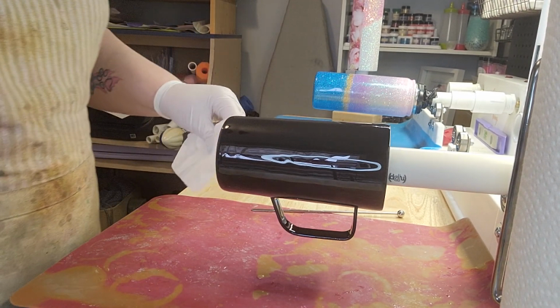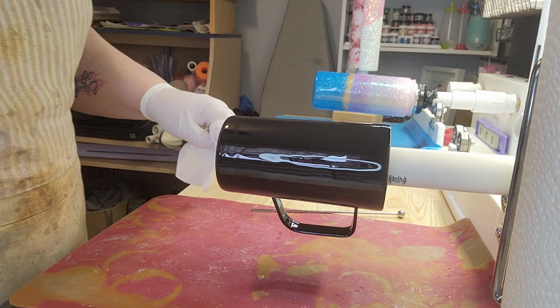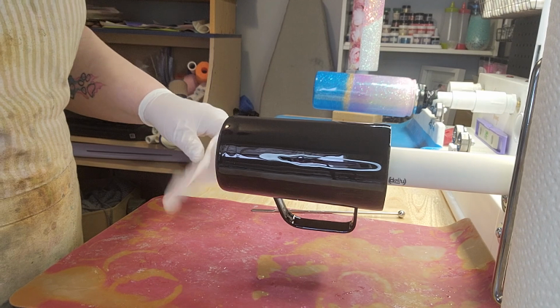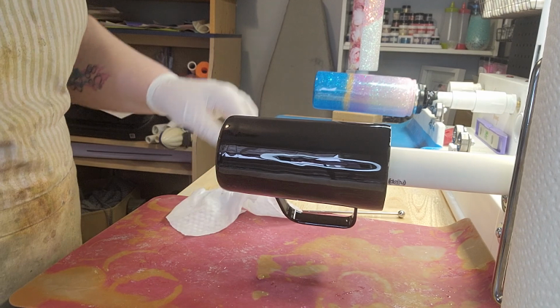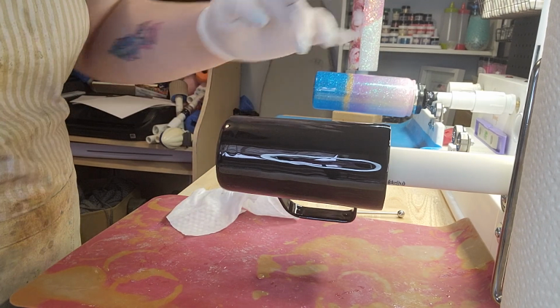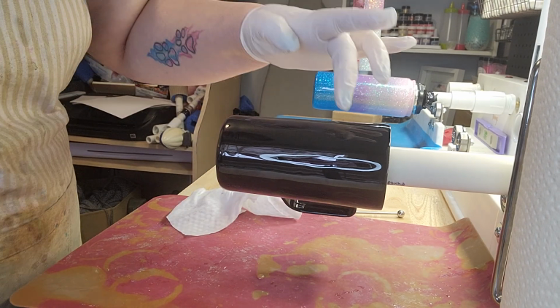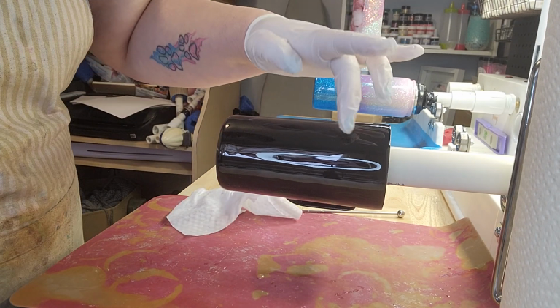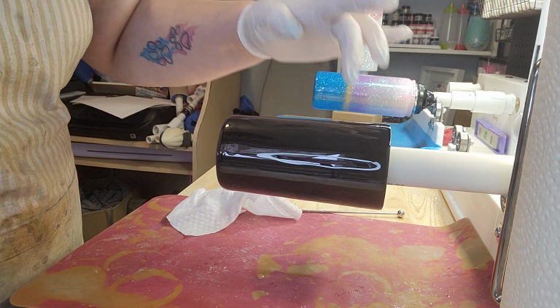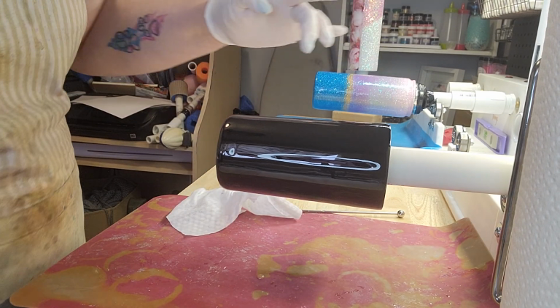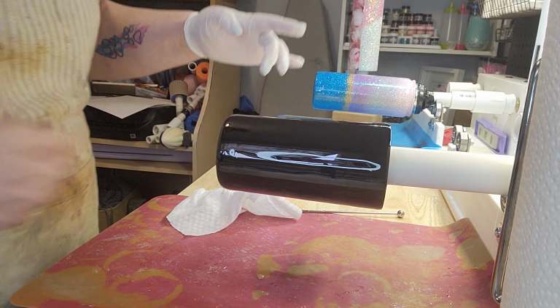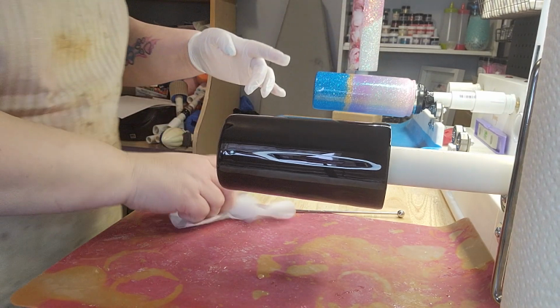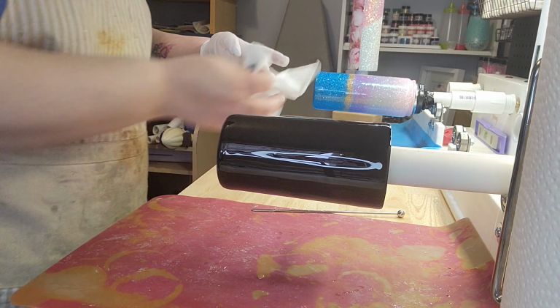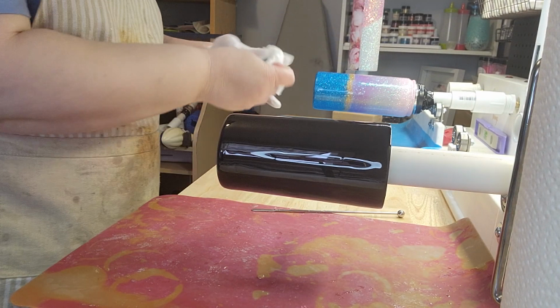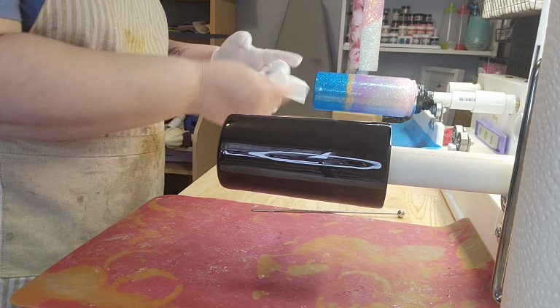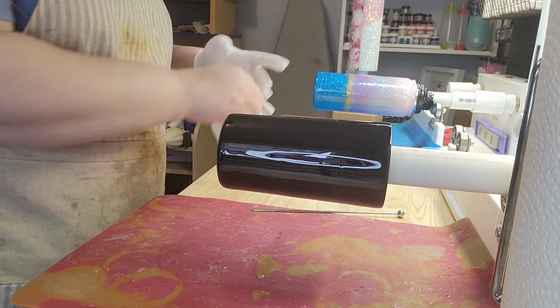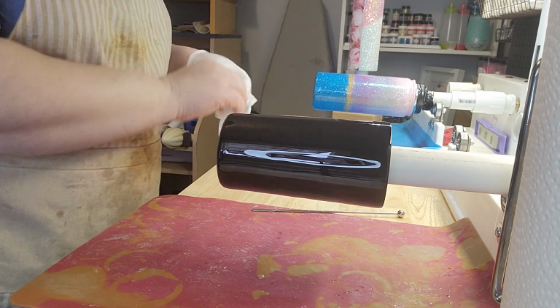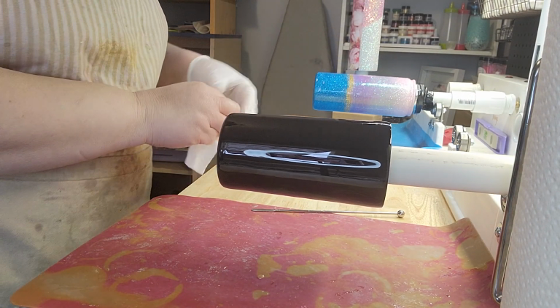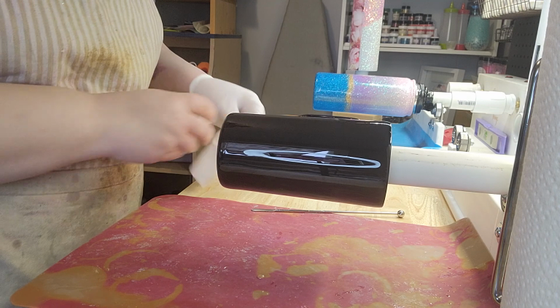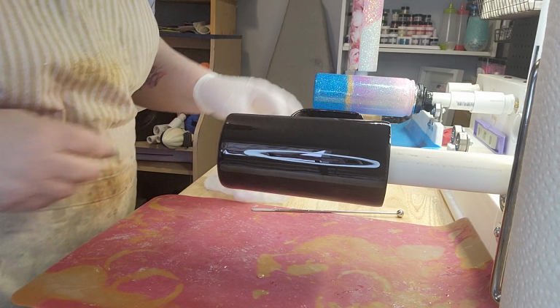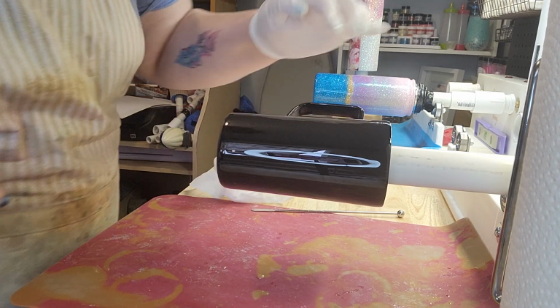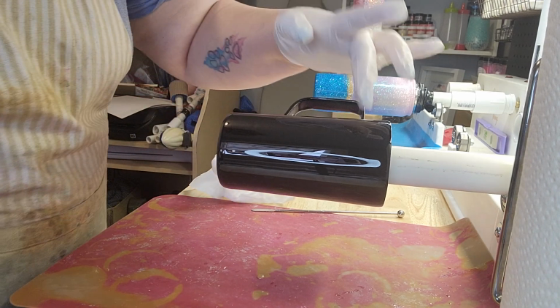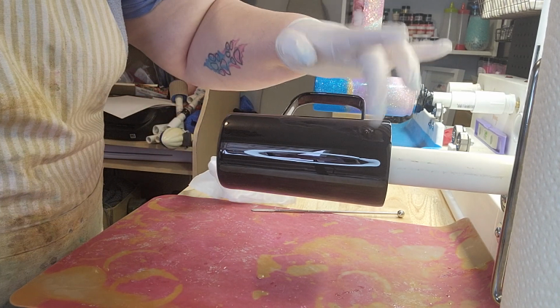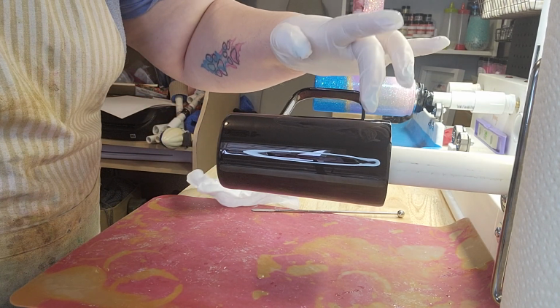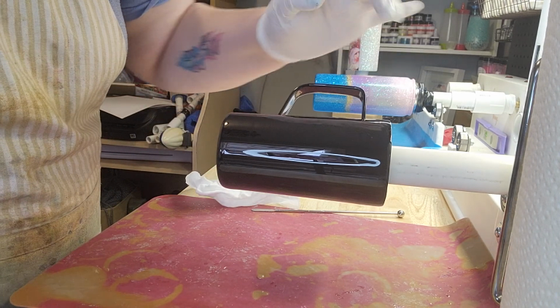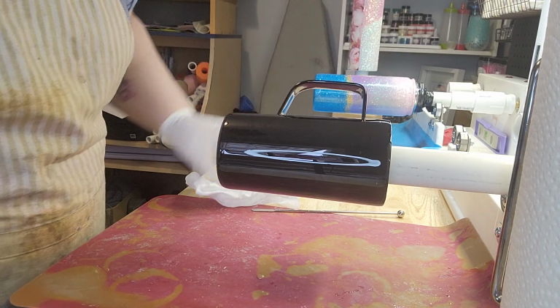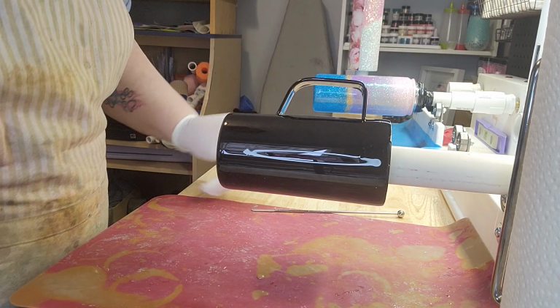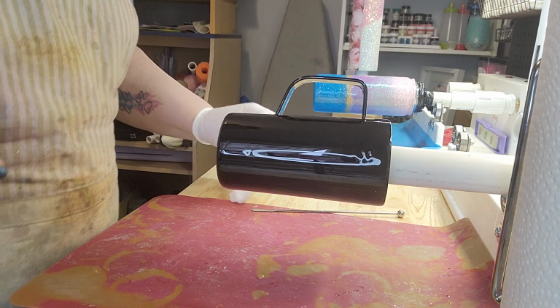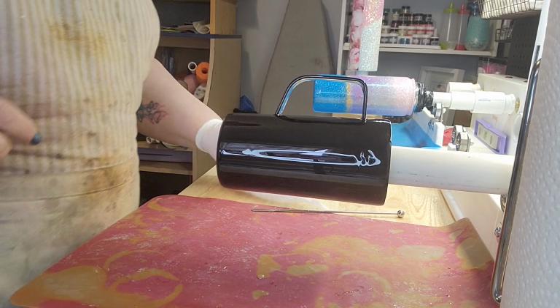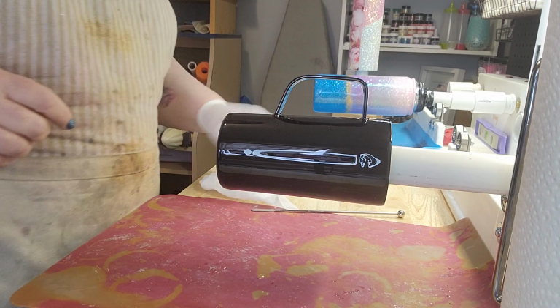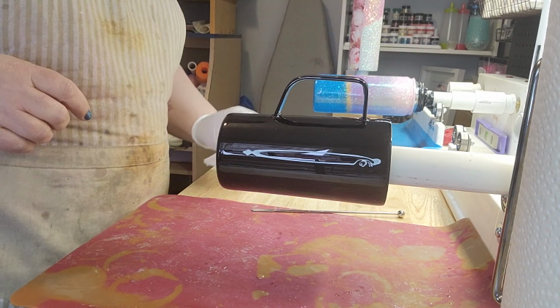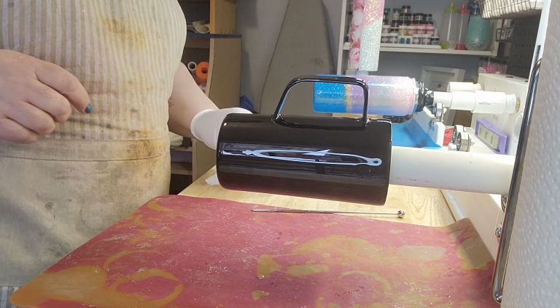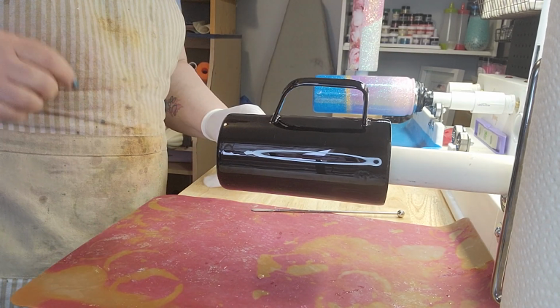If you see bubbles in your work that don't come out with the torch, it could be a hair, so be aware of that and pull it up.